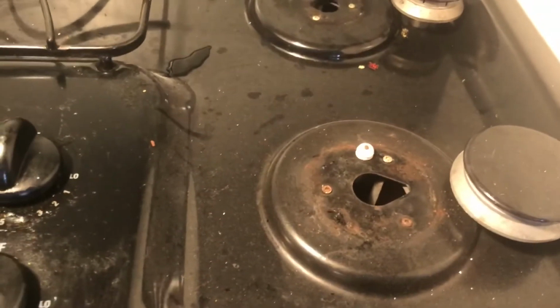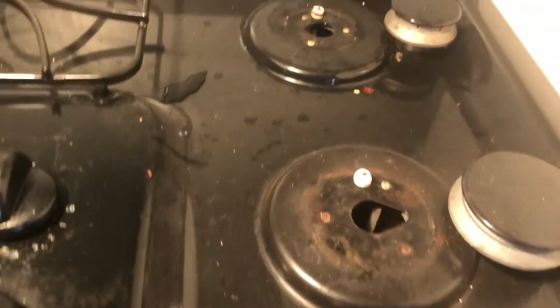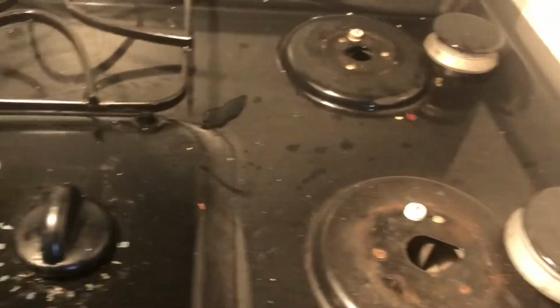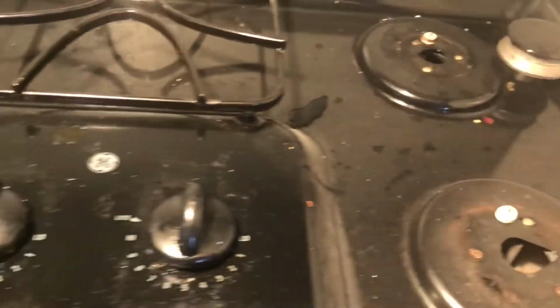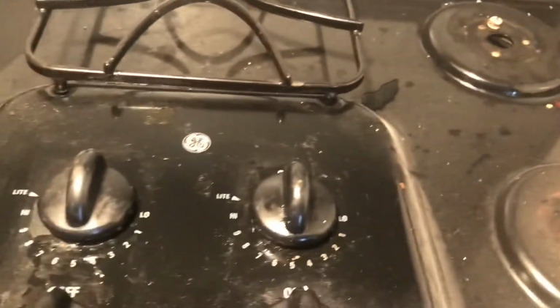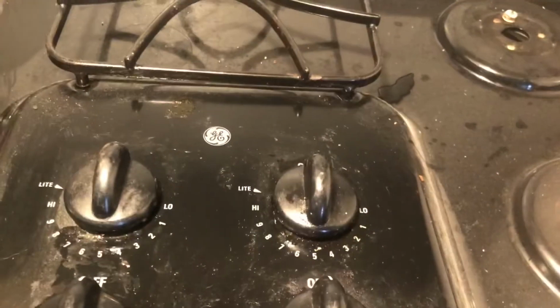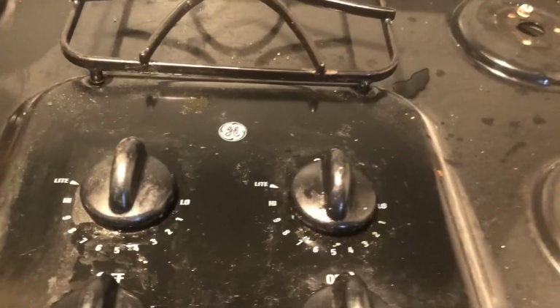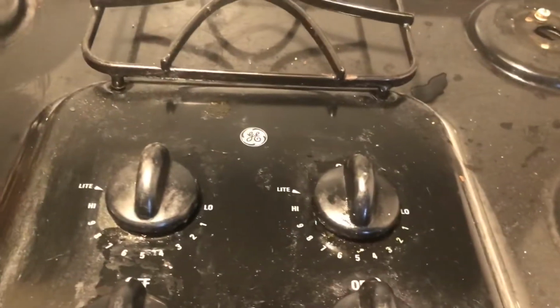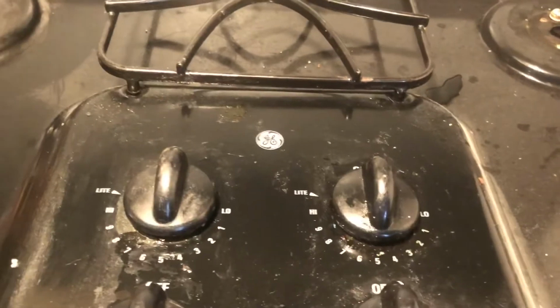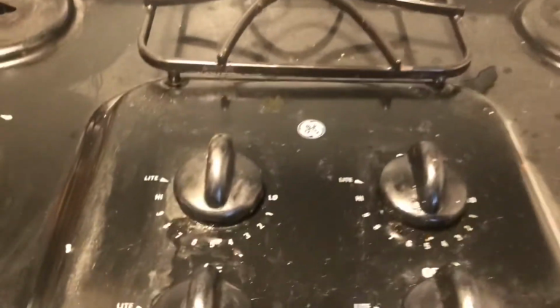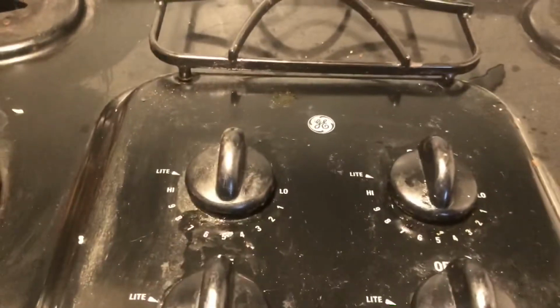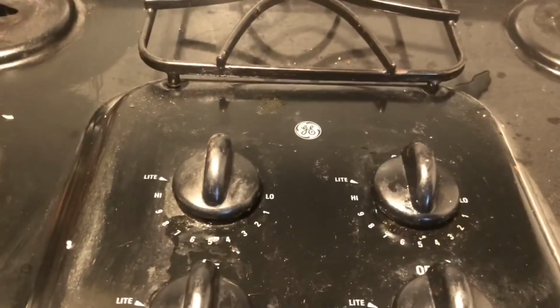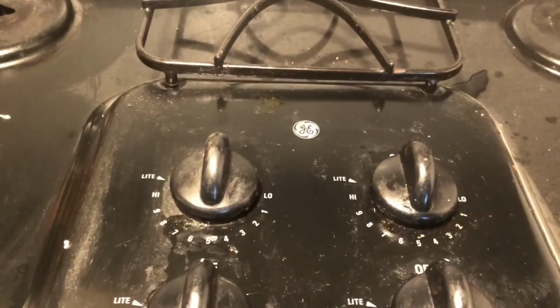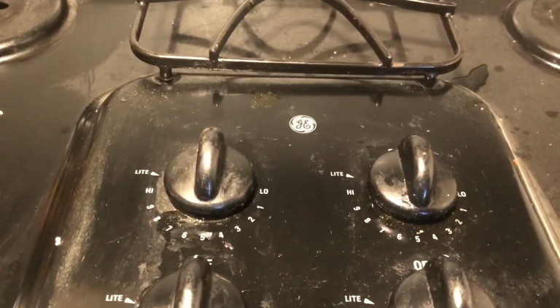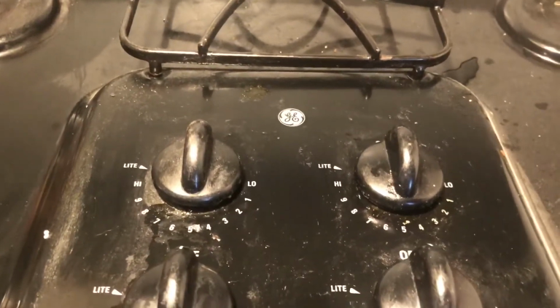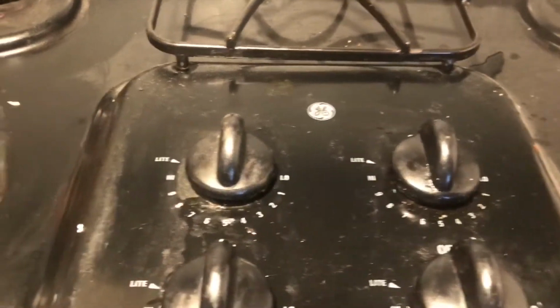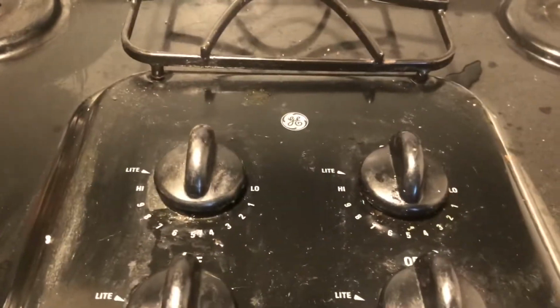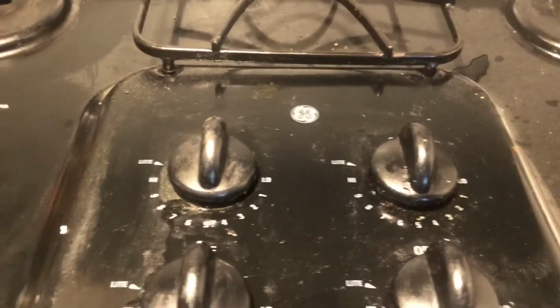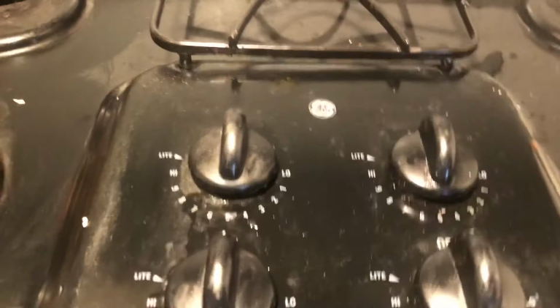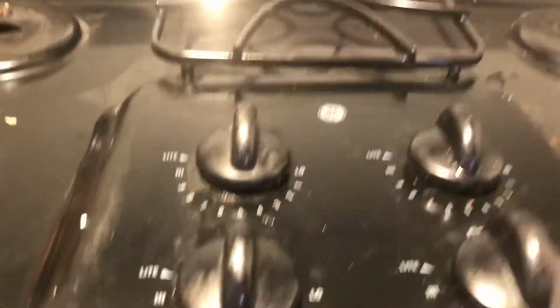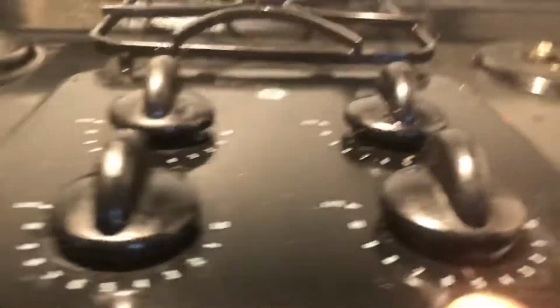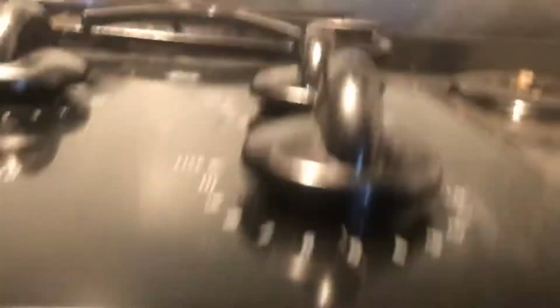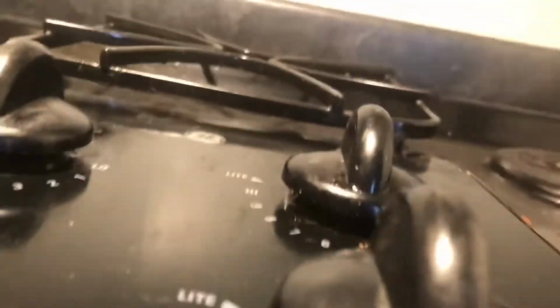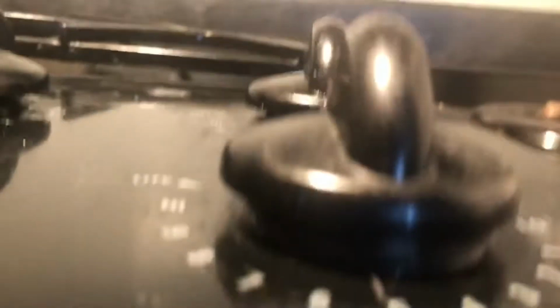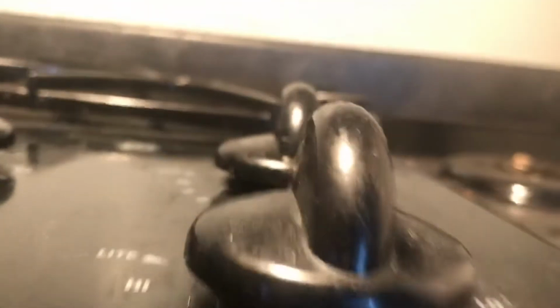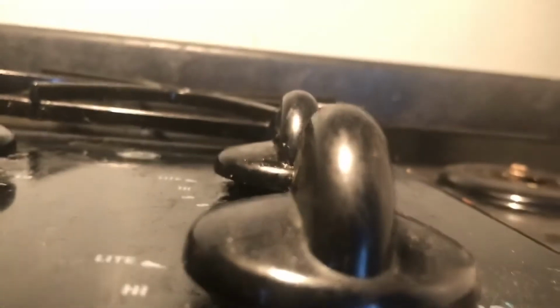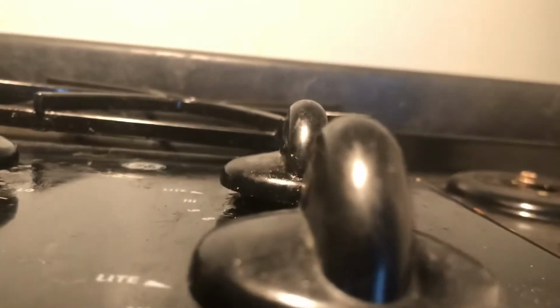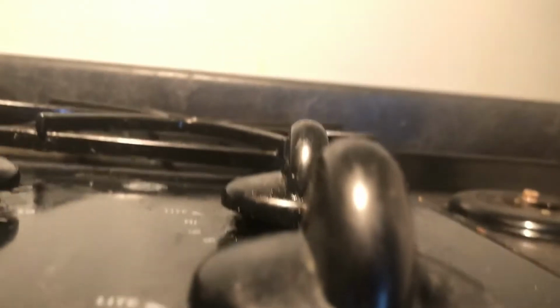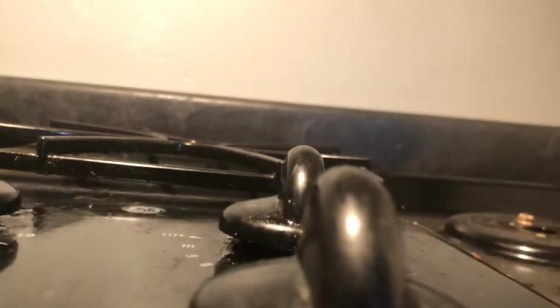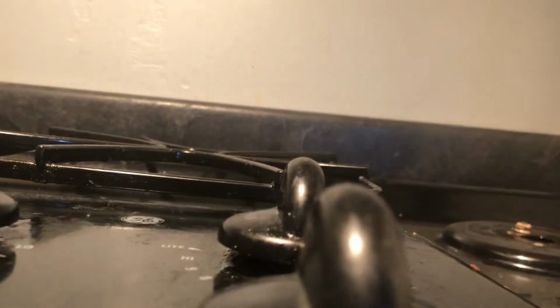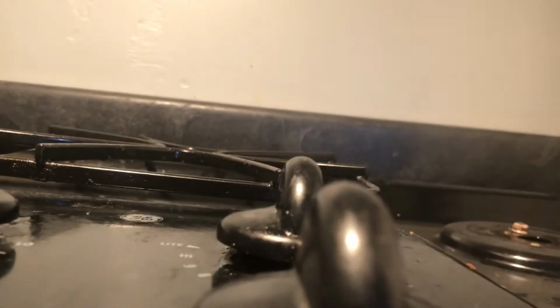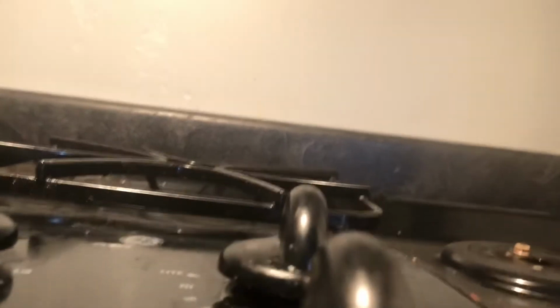Hello my friends, welcome to another episode of Vern, Jack of All Trades Master of None. We have a GE cooktop here — a stove that's making noise. We'll plug it in — here's the noise that it's making.